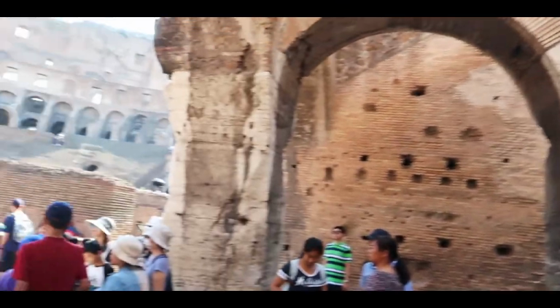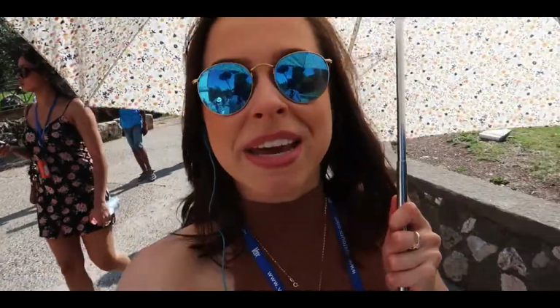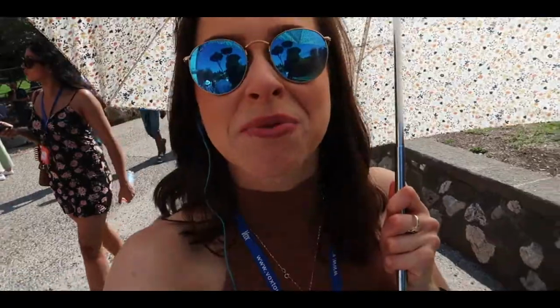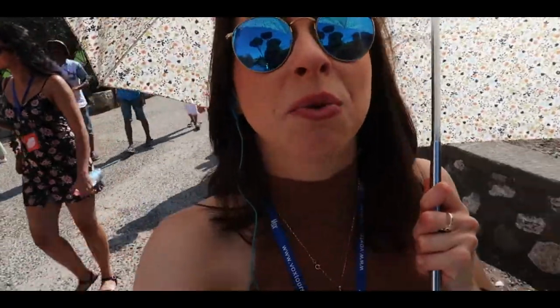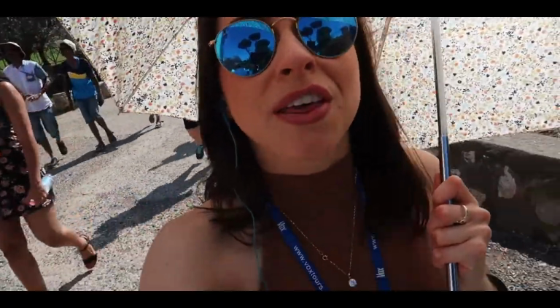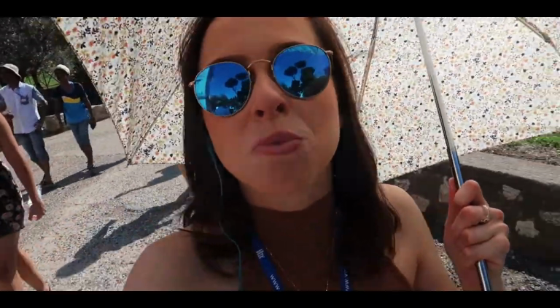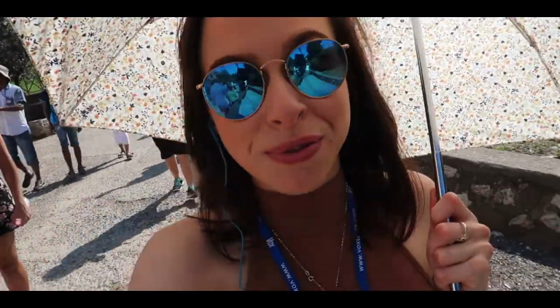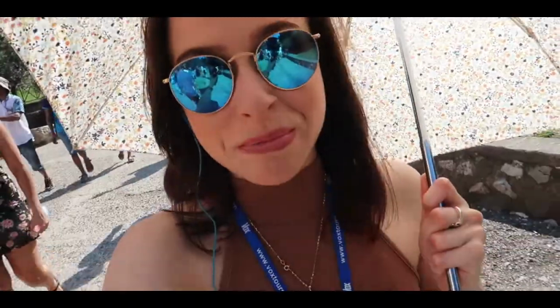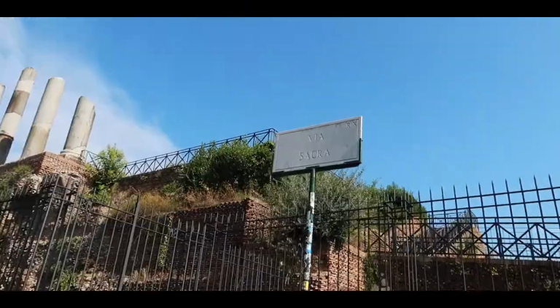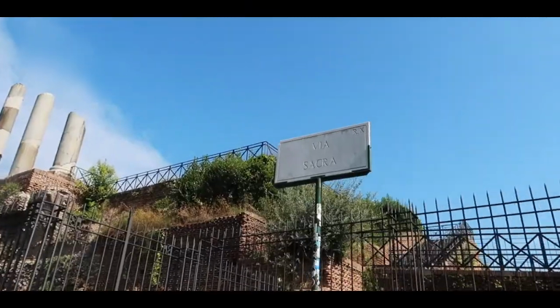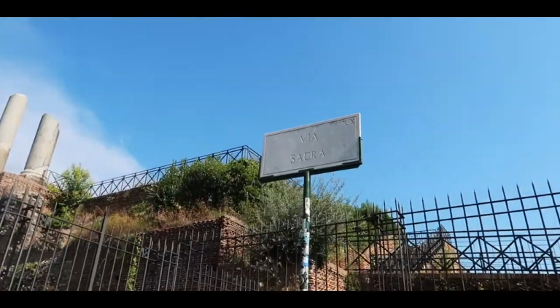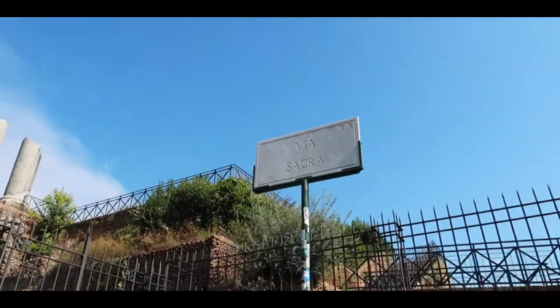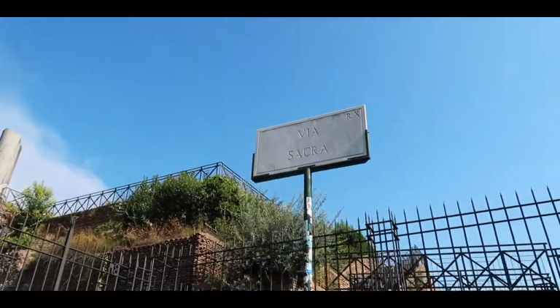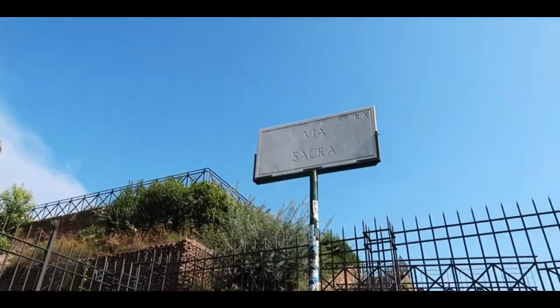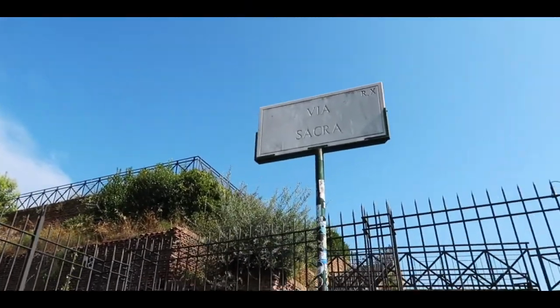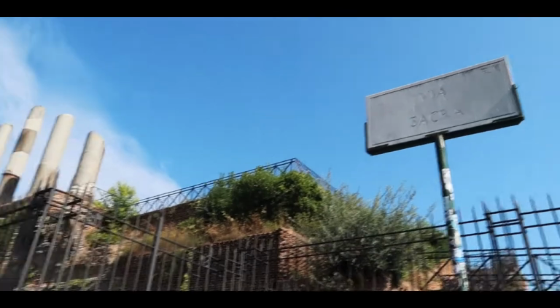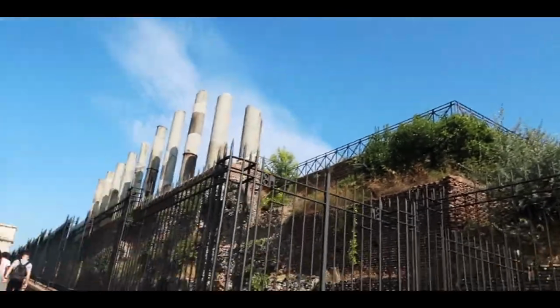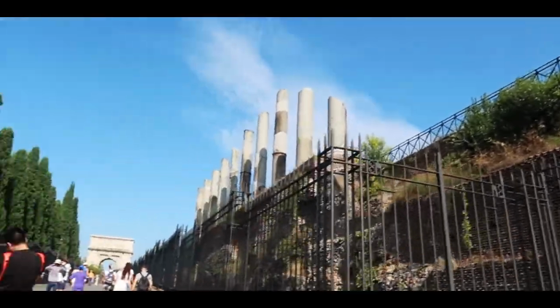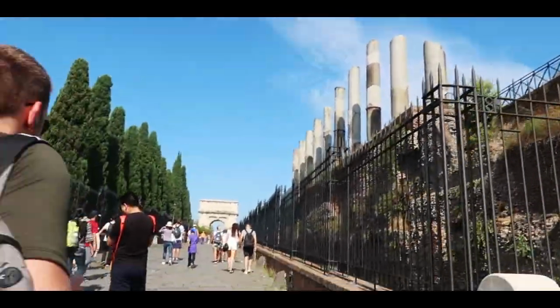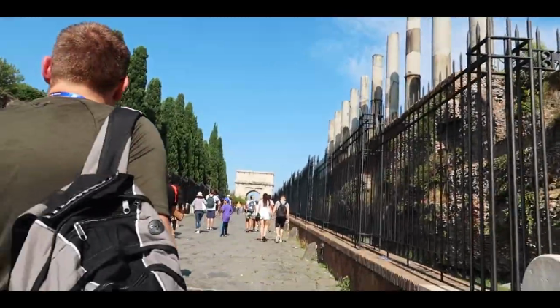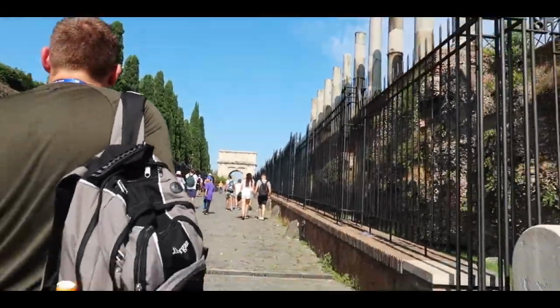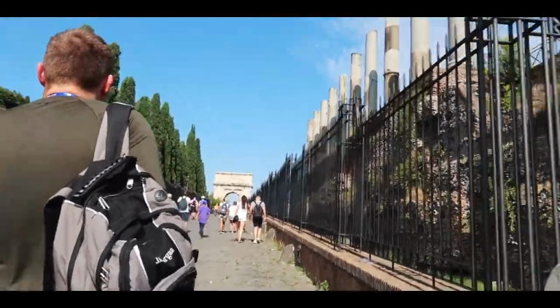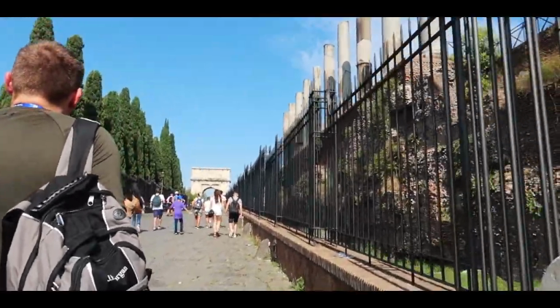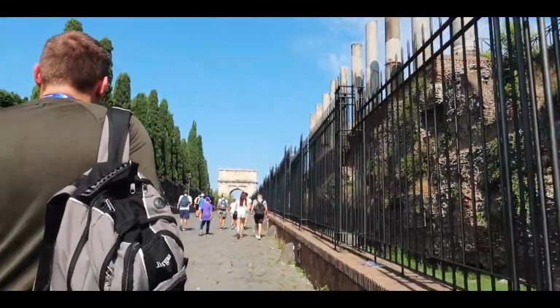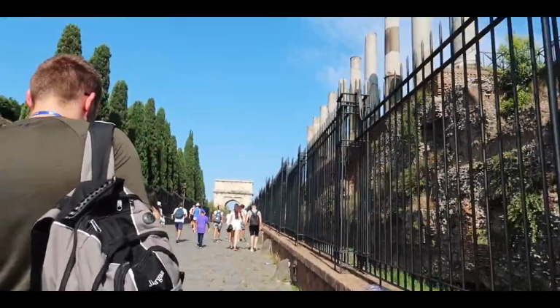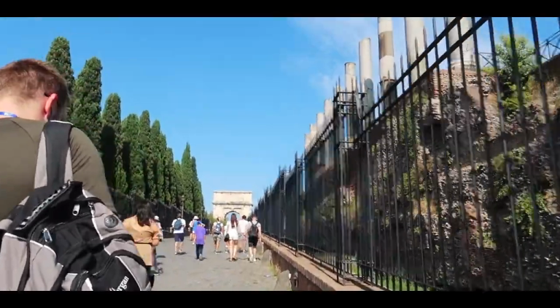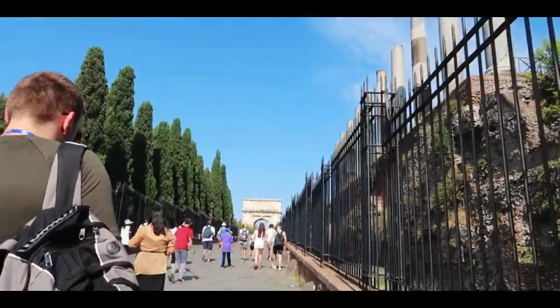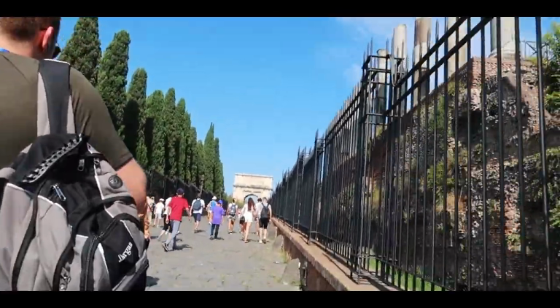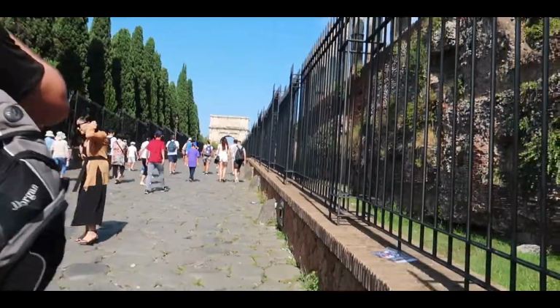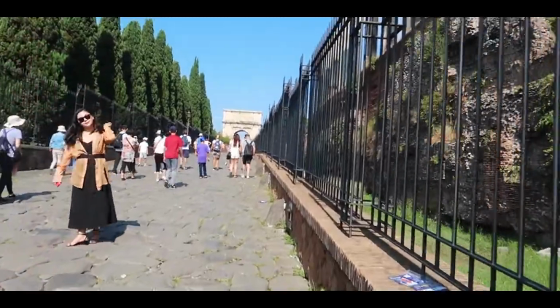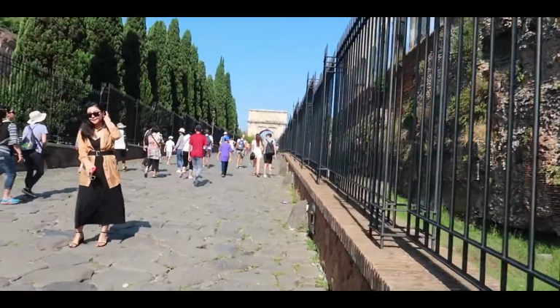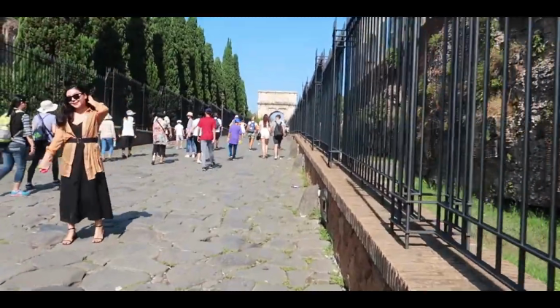We're making our way towards the Roman Forum. This sign says Via Sacra — it is the main street of ancient Rome. We're literally walking through history.